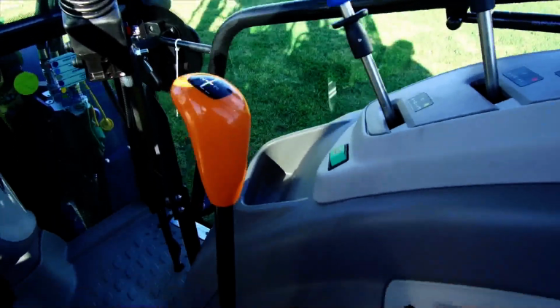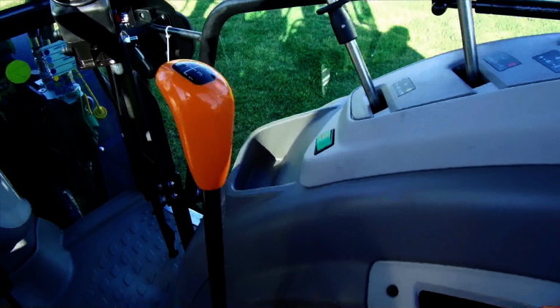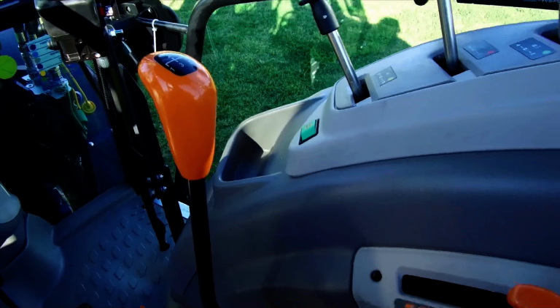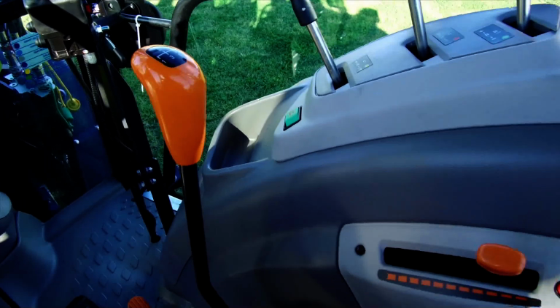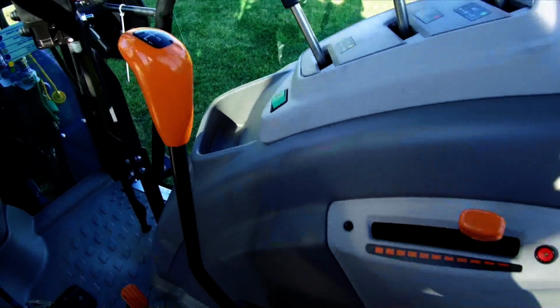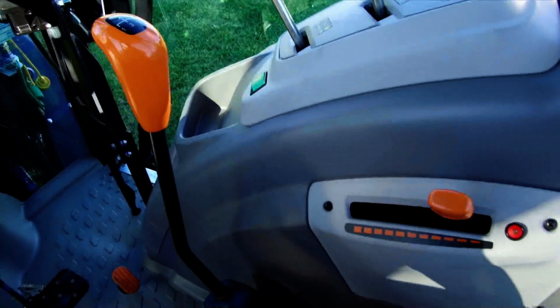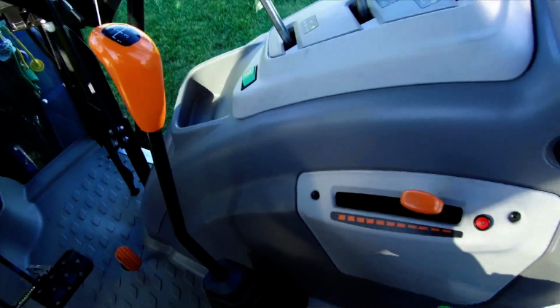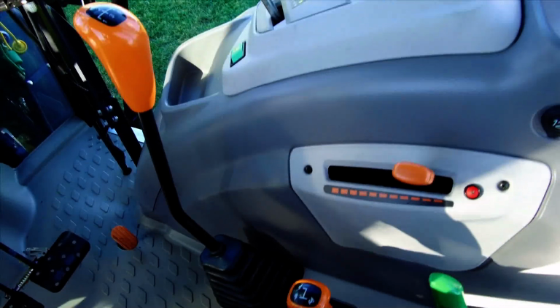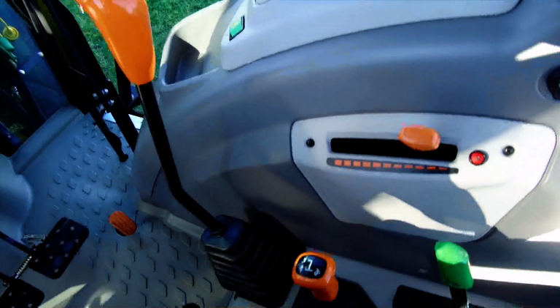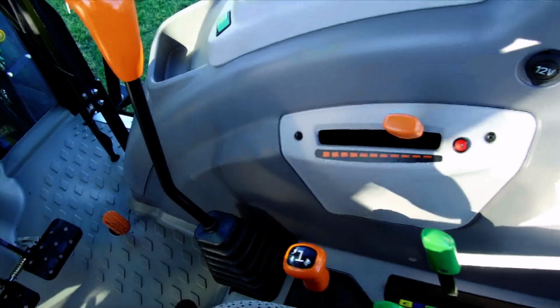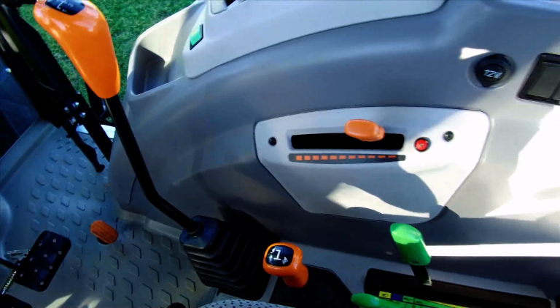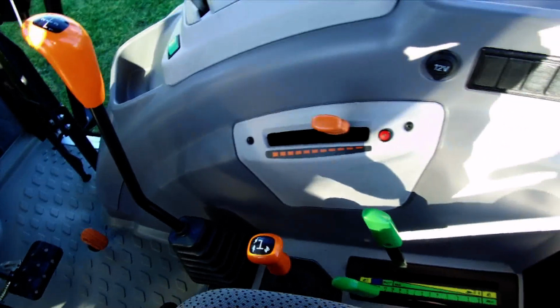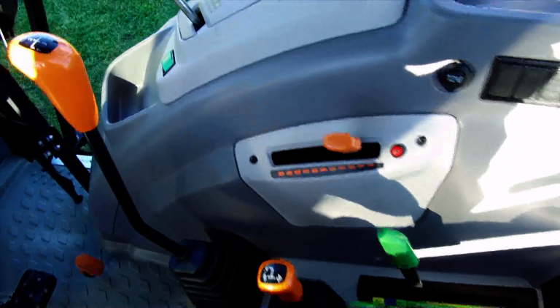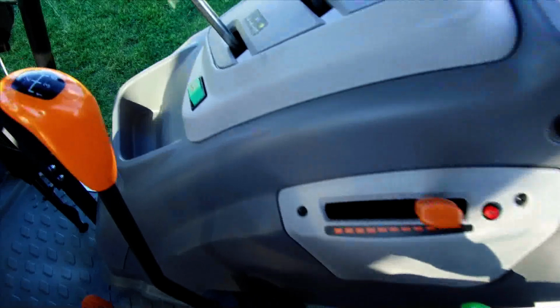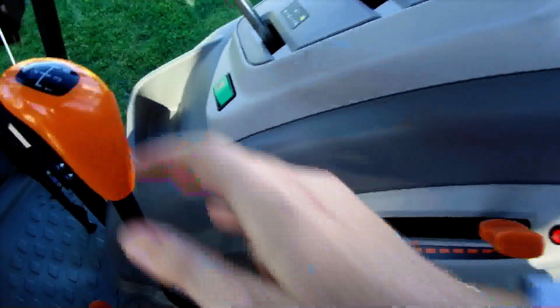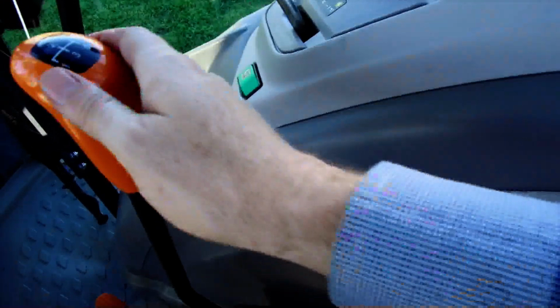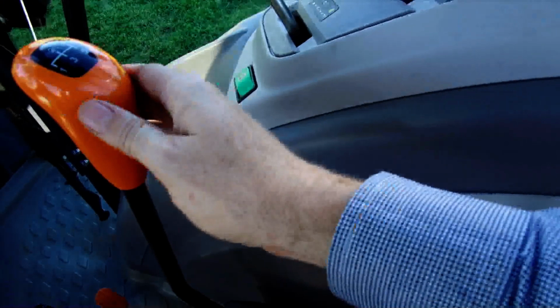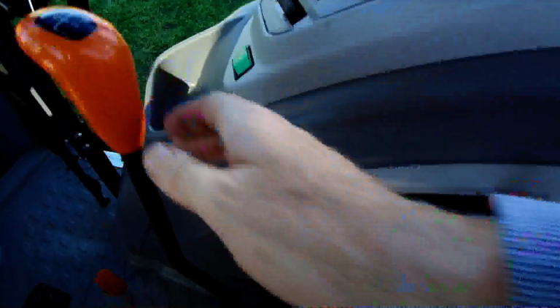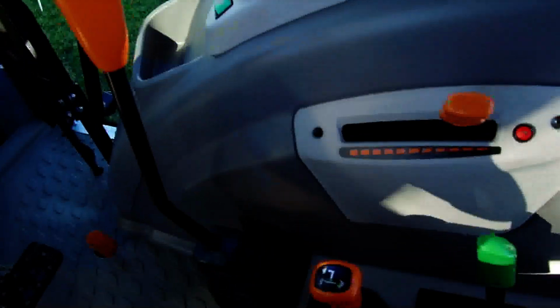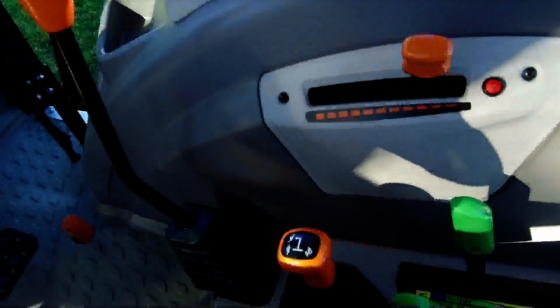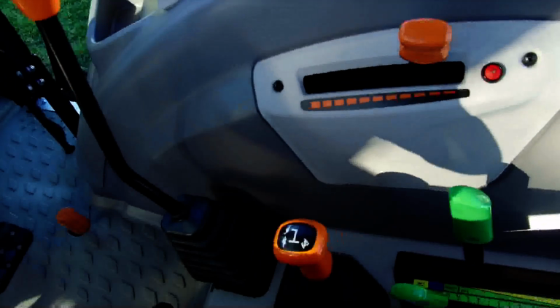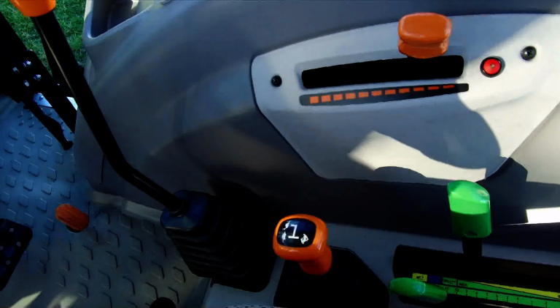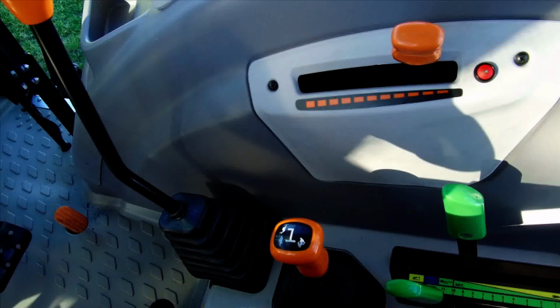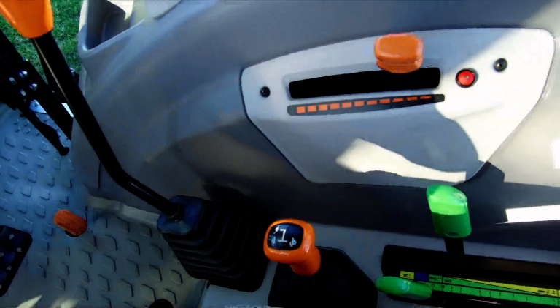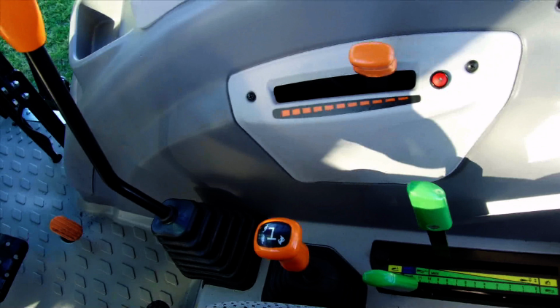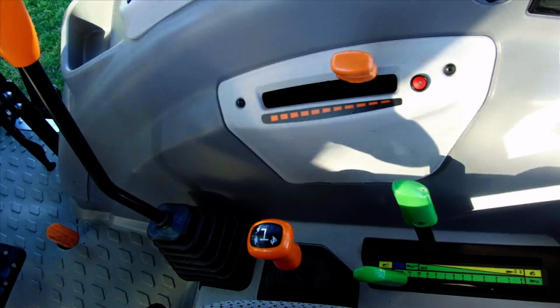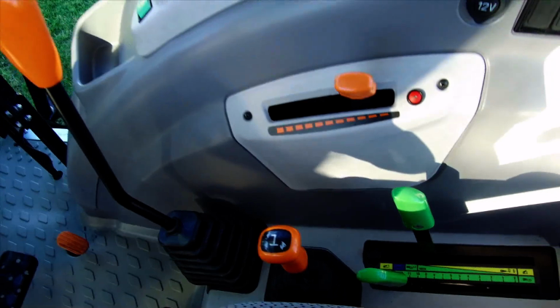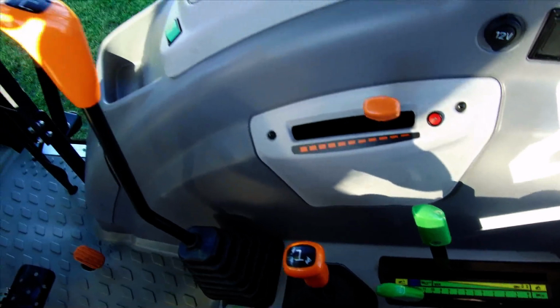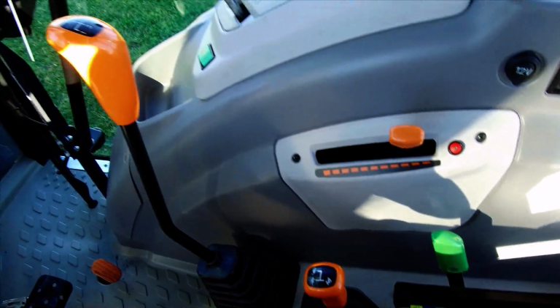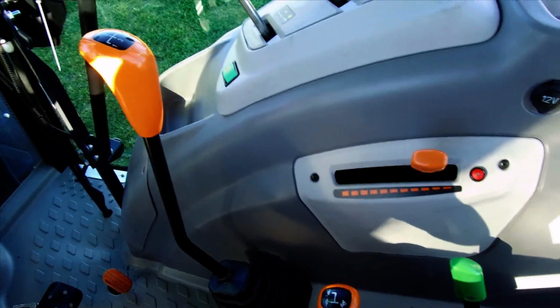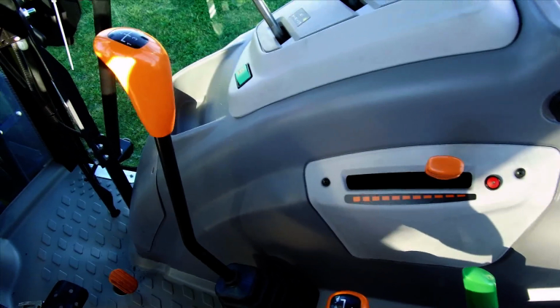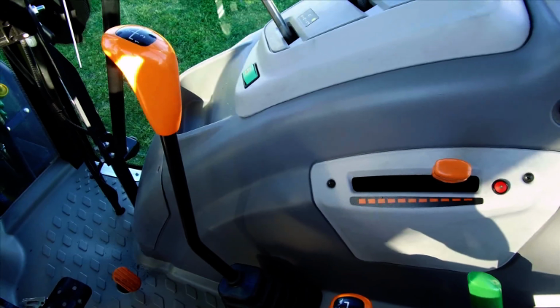We have our gear levers to the side — two orange levers. Our main lever goes from one through to five, and our three ranges. This gives us speeds from 240 metres an hour right up to 40 kilometres per hour.